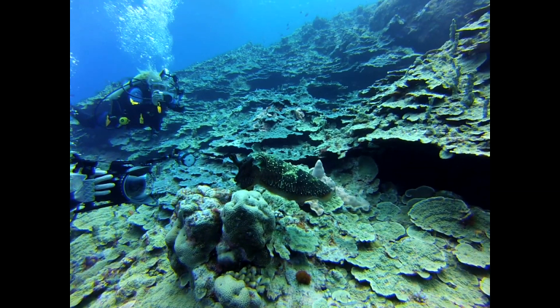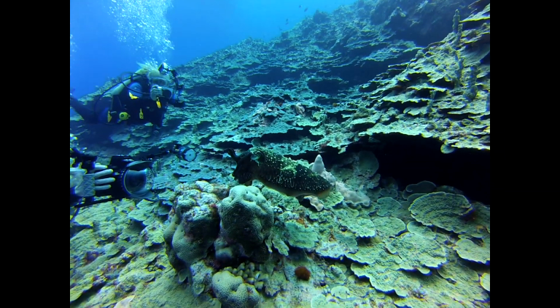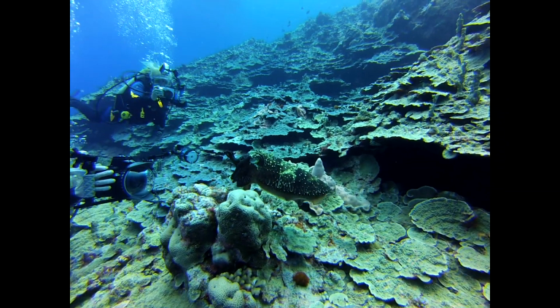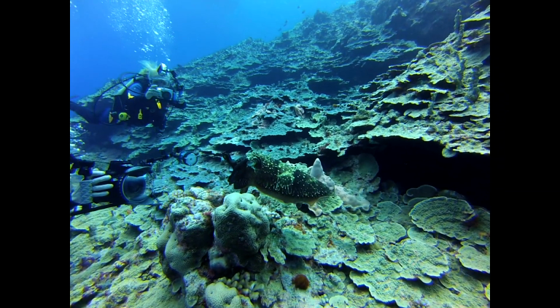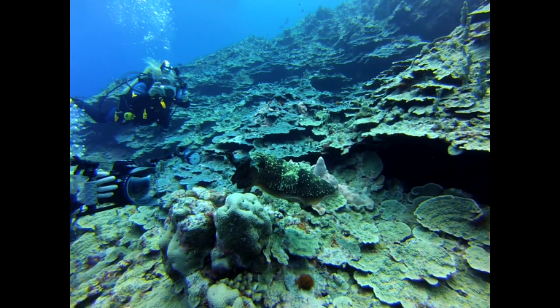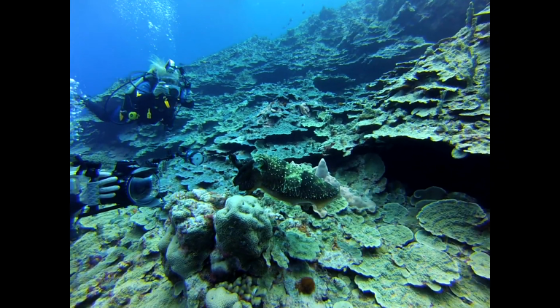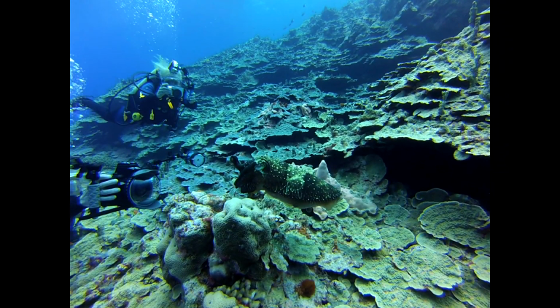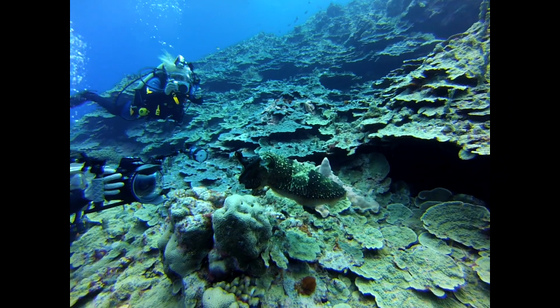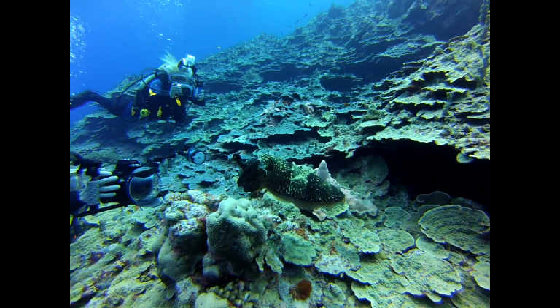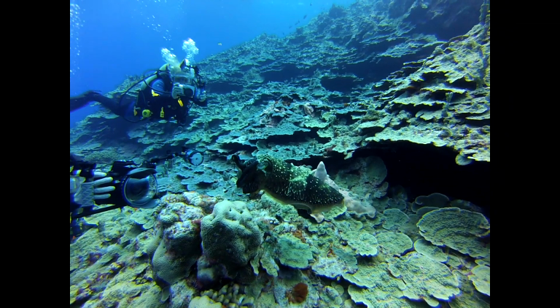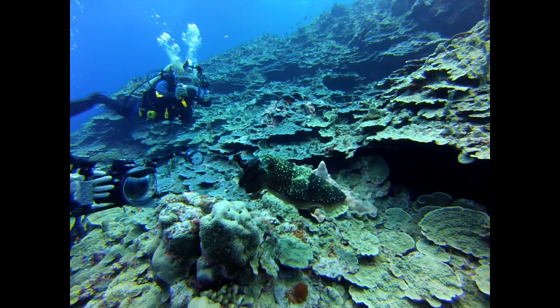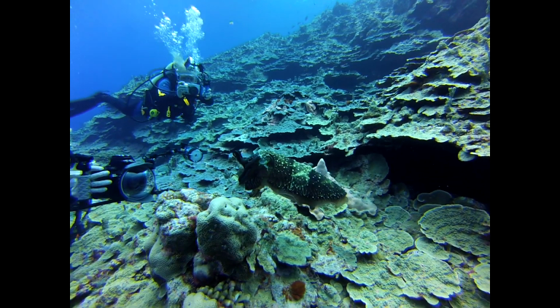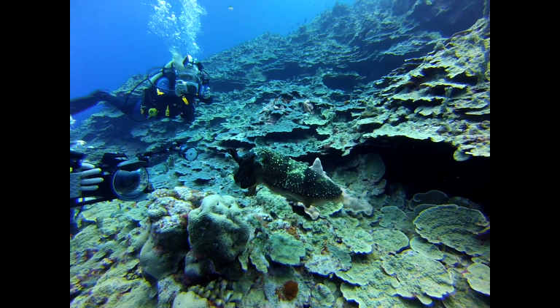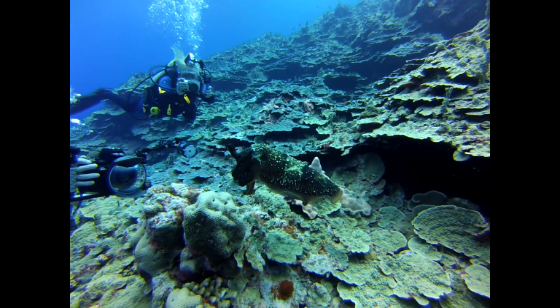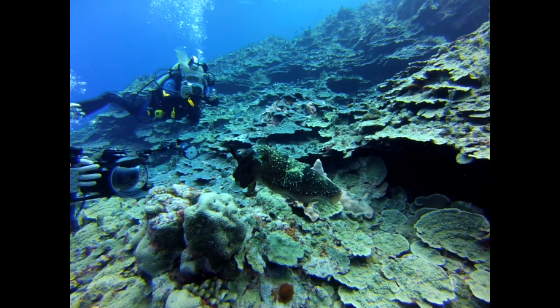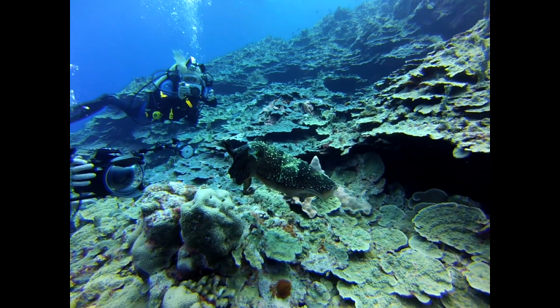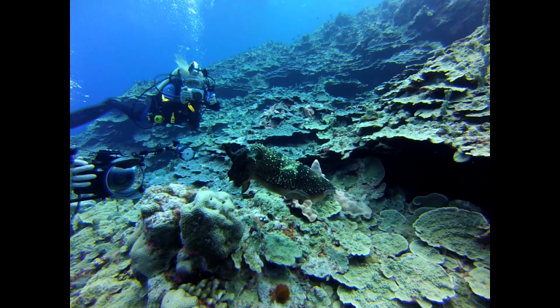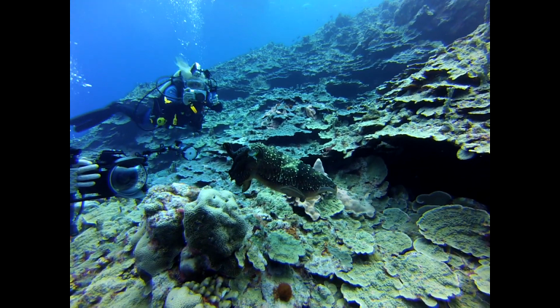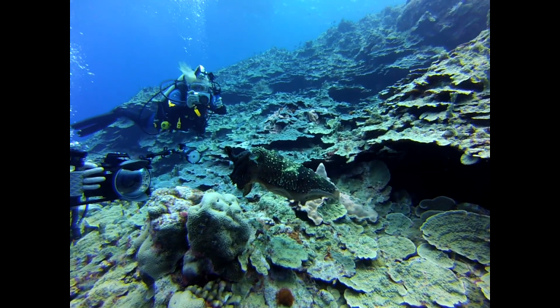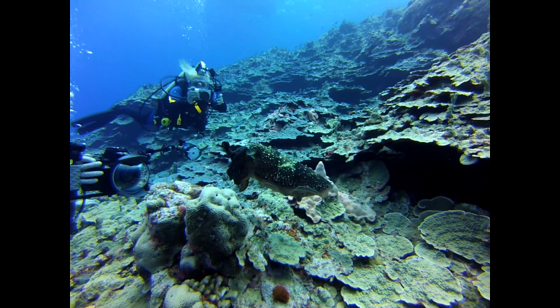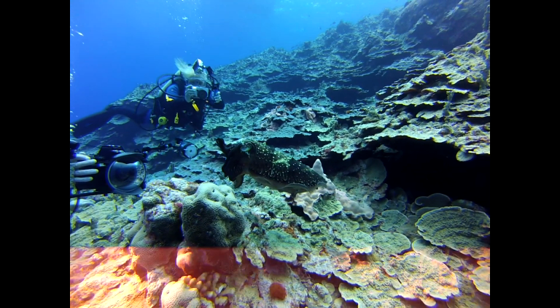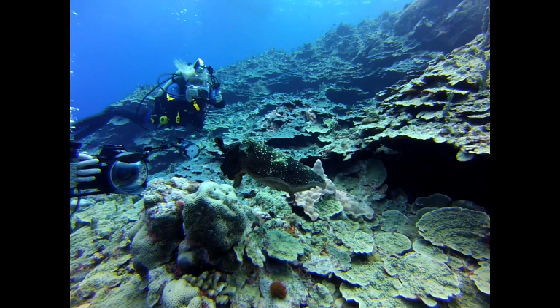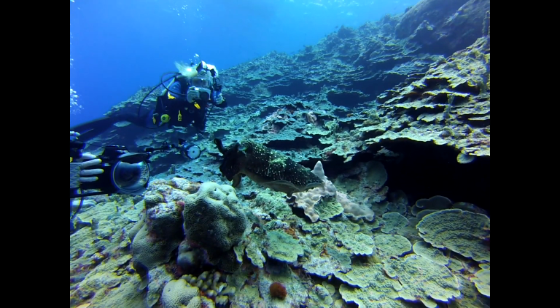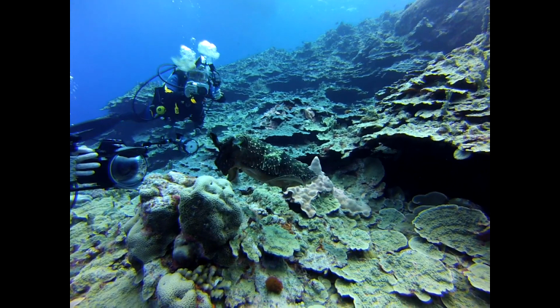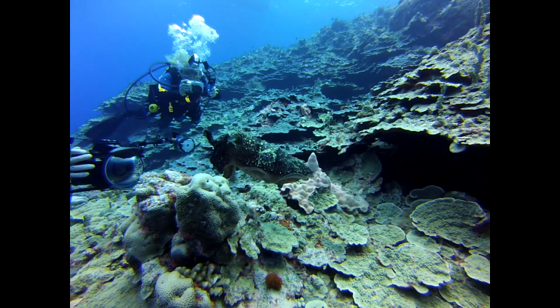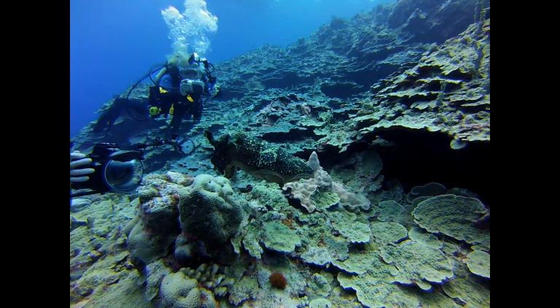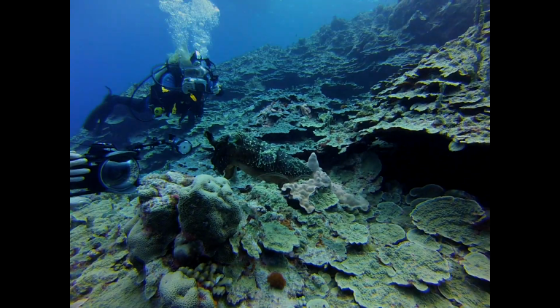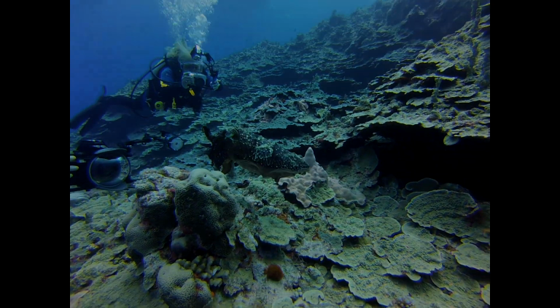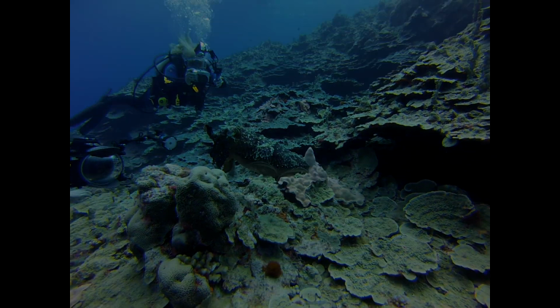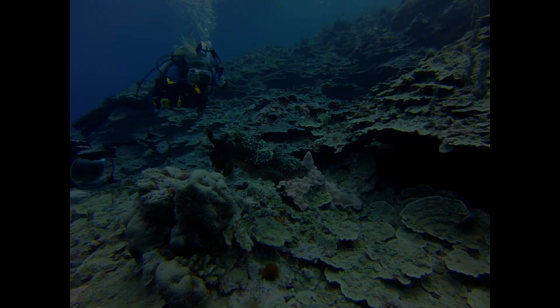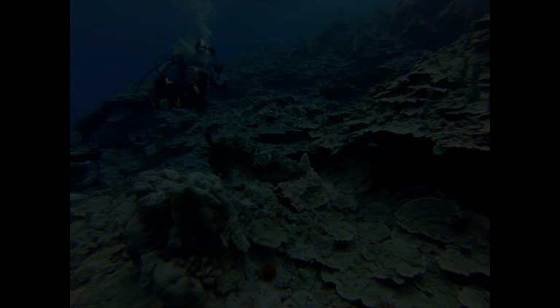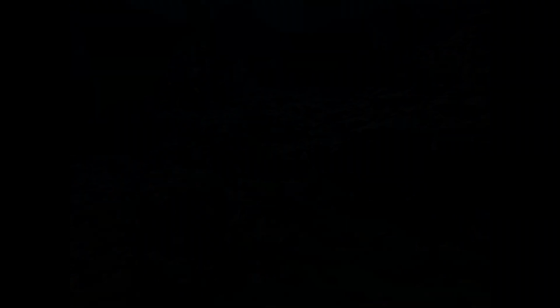Right around the corner from there was a cuttlefish — a rough guess, about a foot long. It's so ugly it's cute, and so it attracts a lot of photographers.